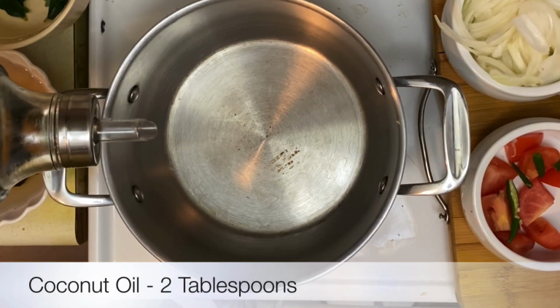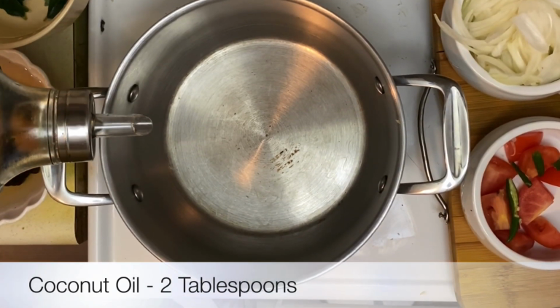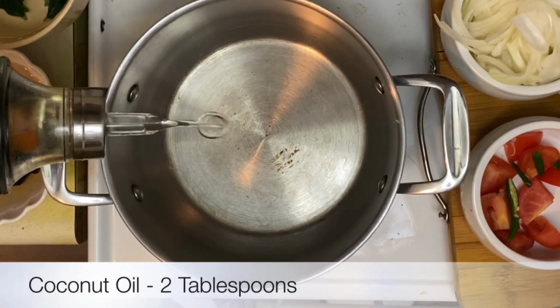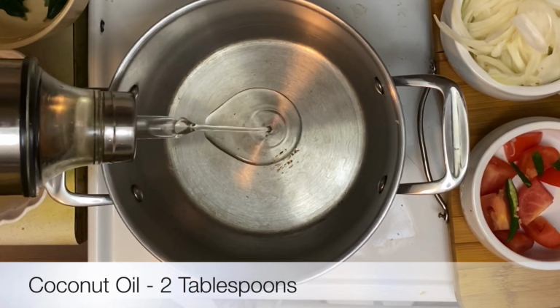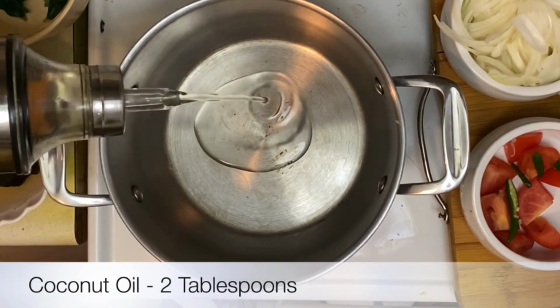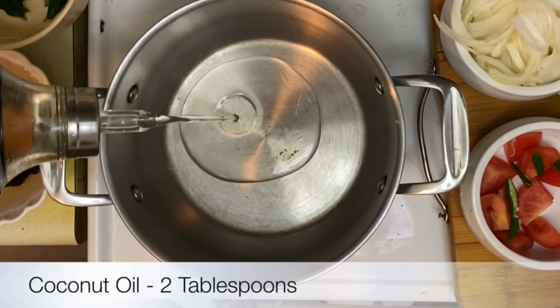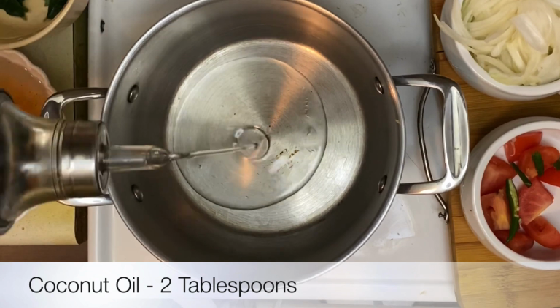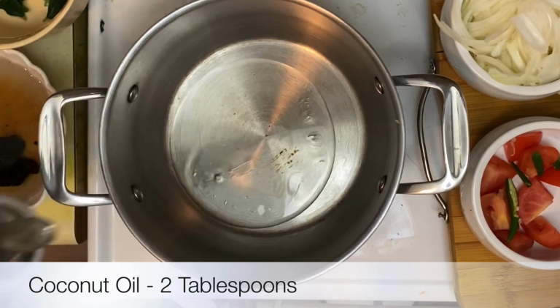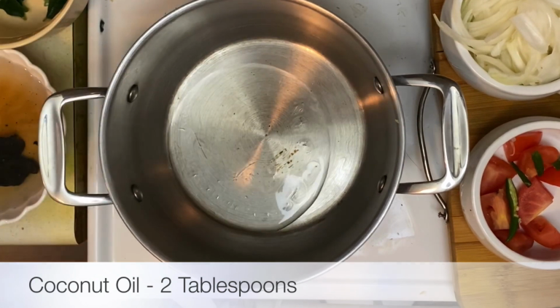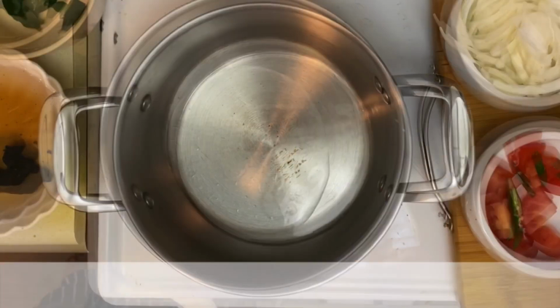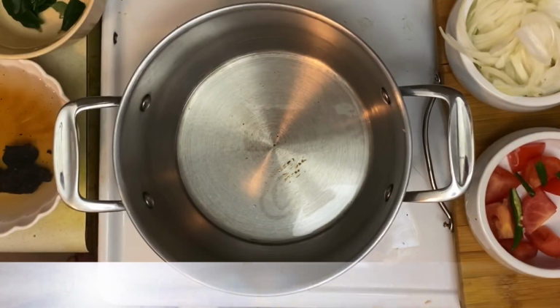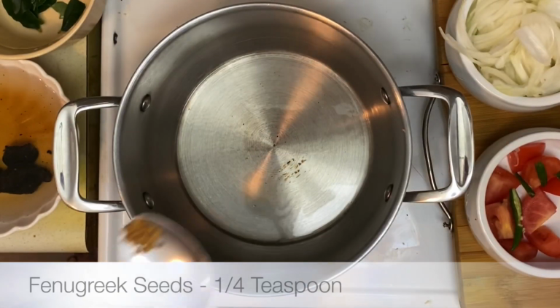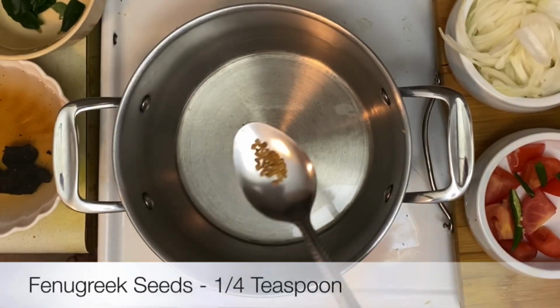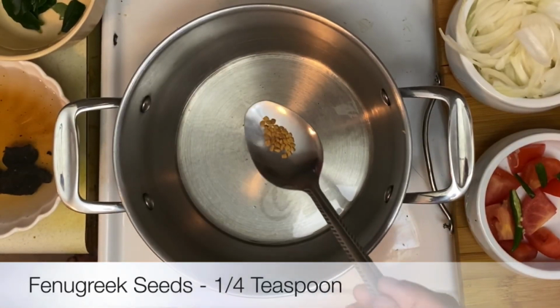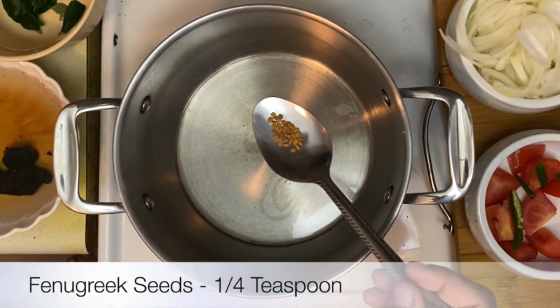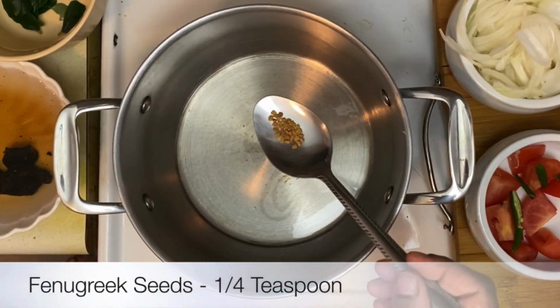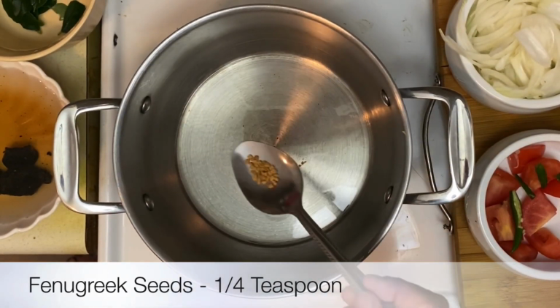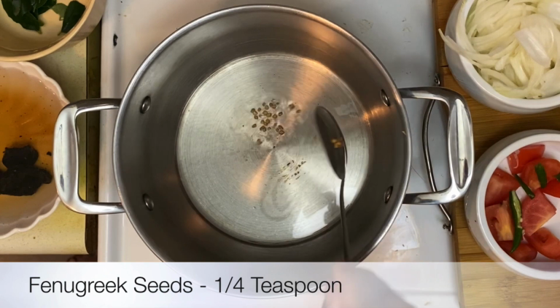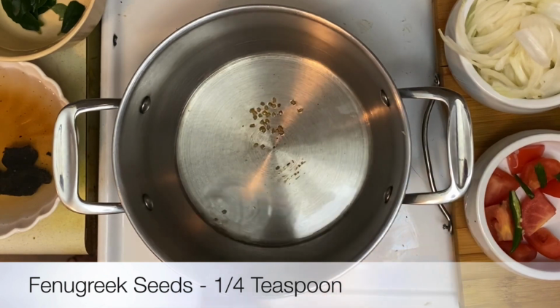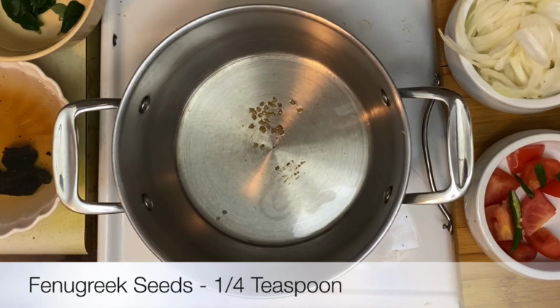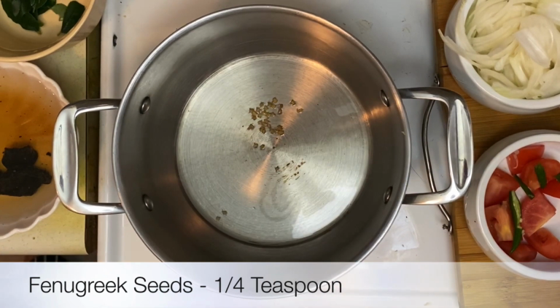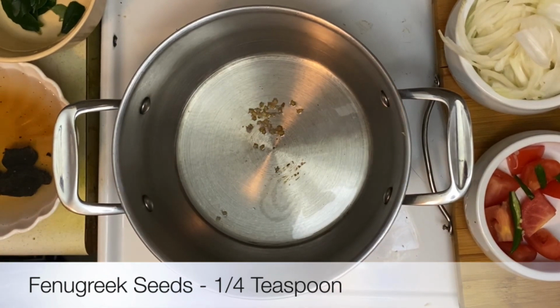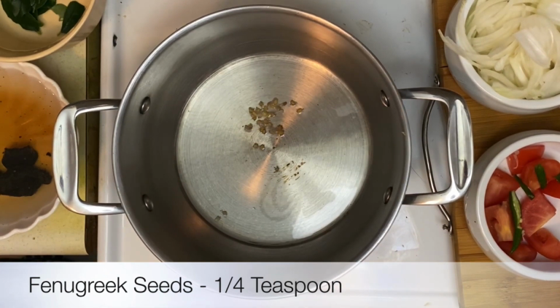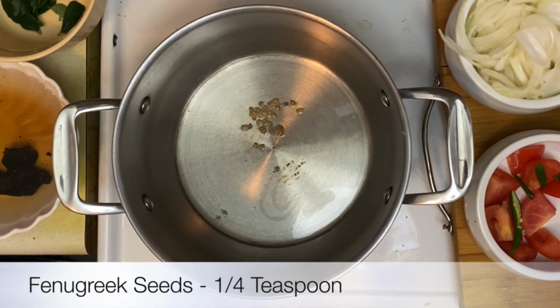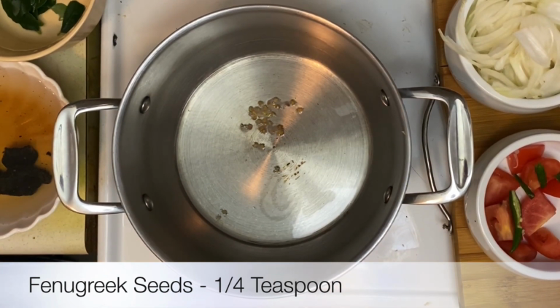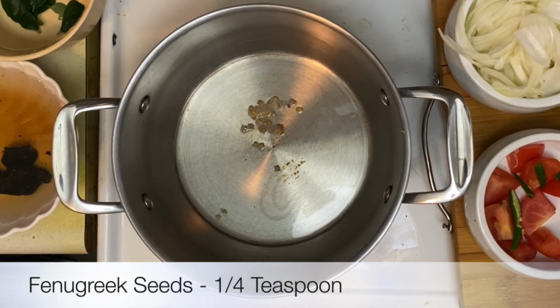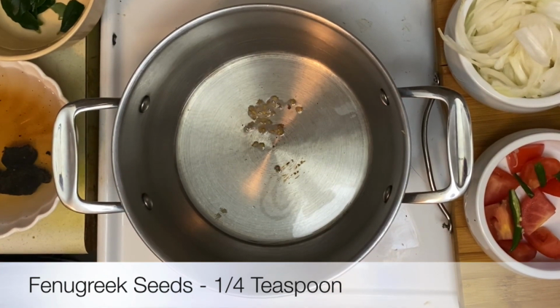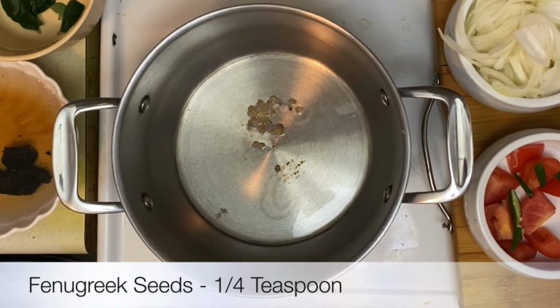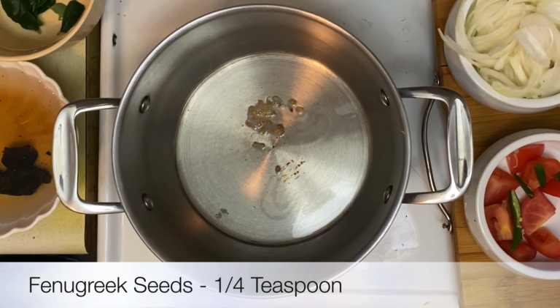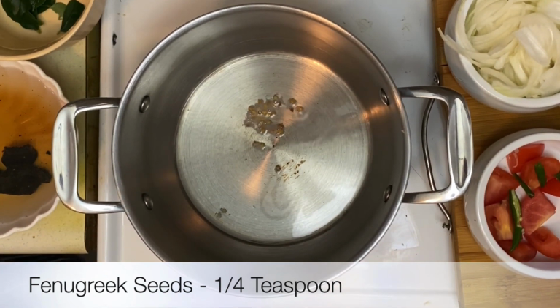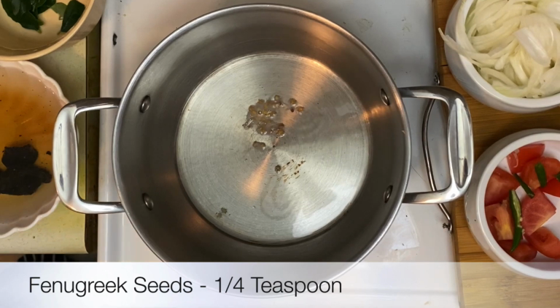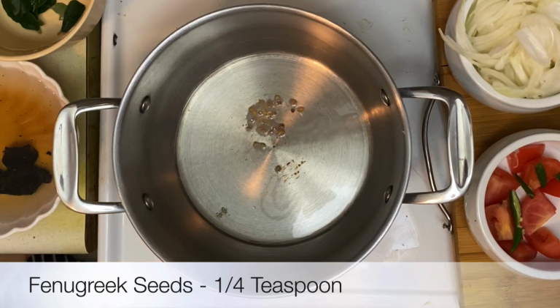You'll need about two tablespoons of coconut oil. While the oil is just heating up, we'll add in the fenugreek seeds — about a quarter of a teaspoon. Don't let the seeds fry for too long as they might get burnt and turn bitter.